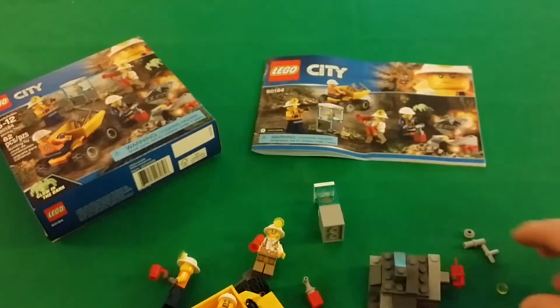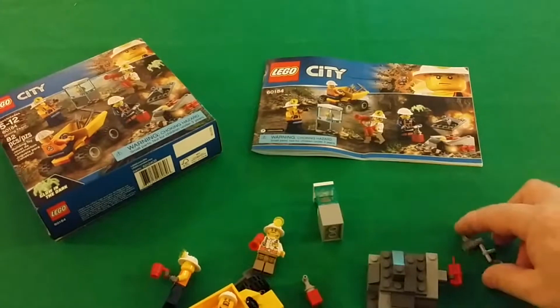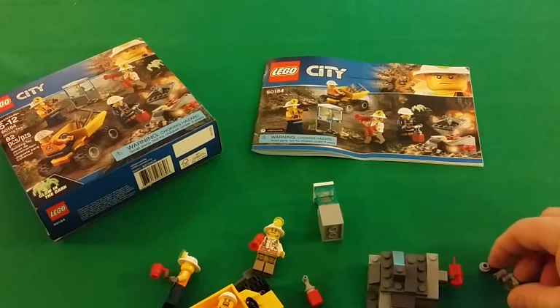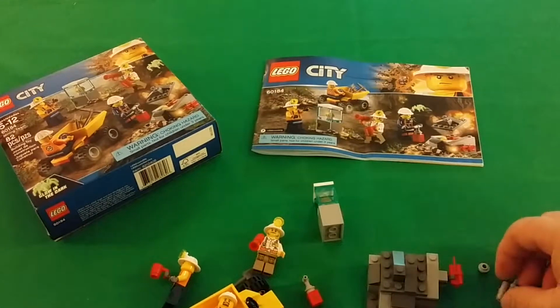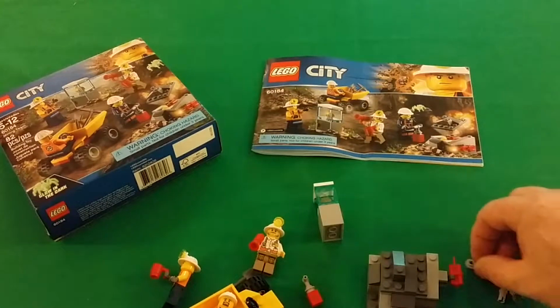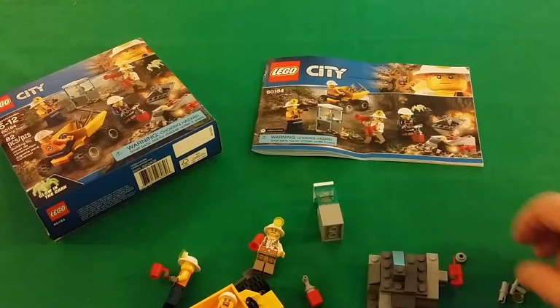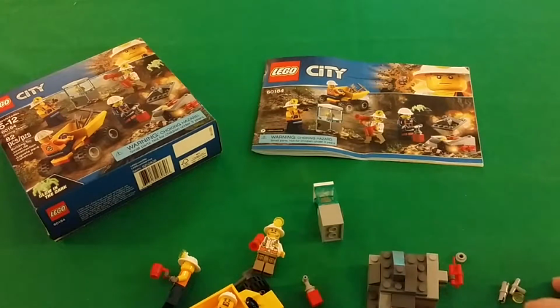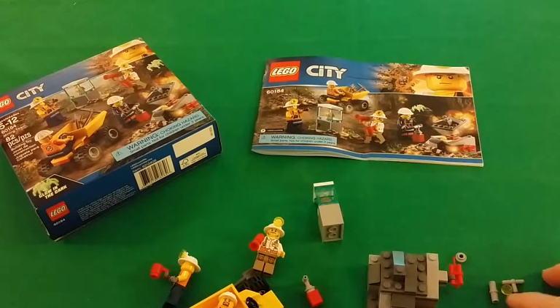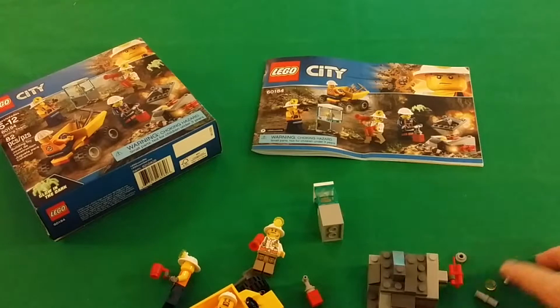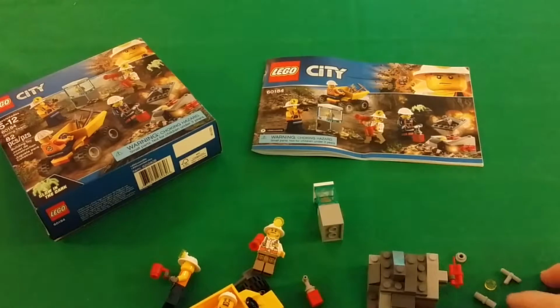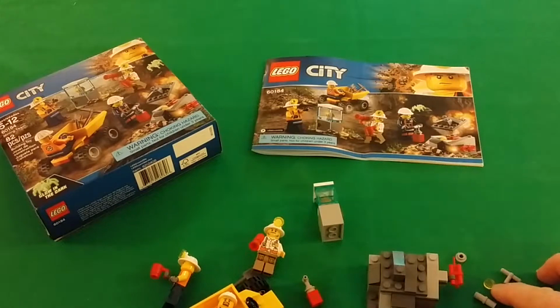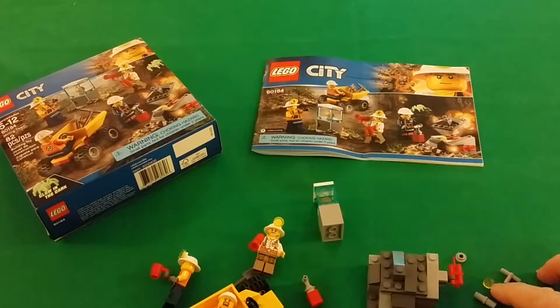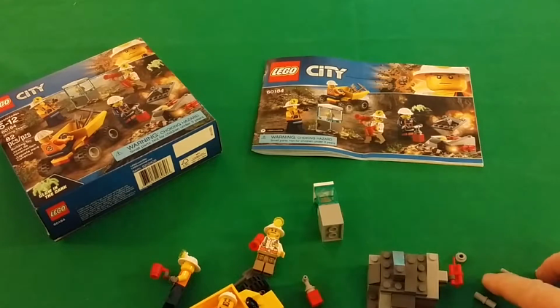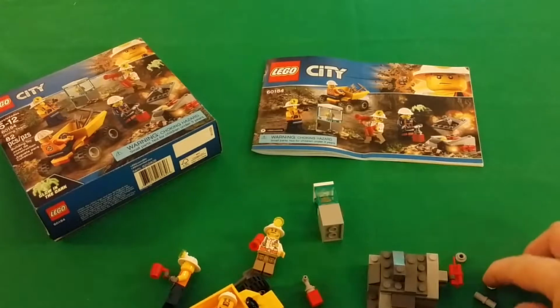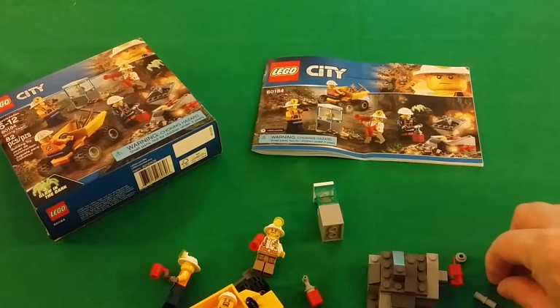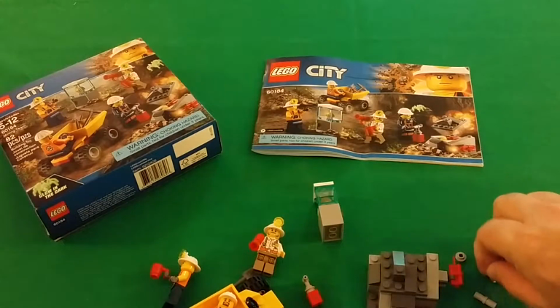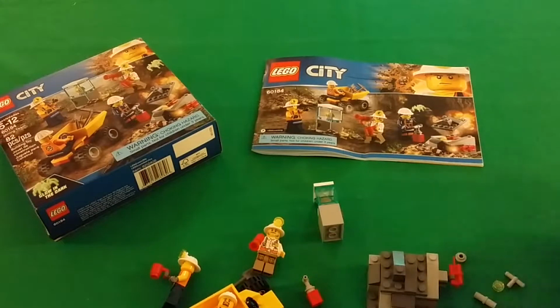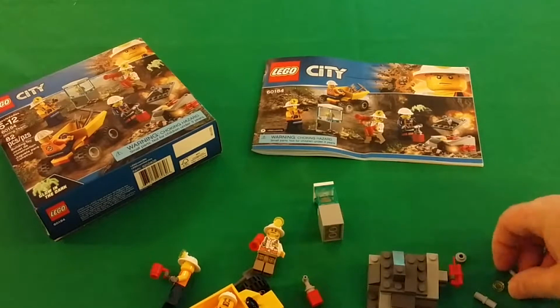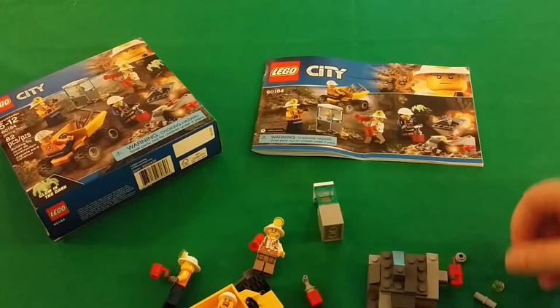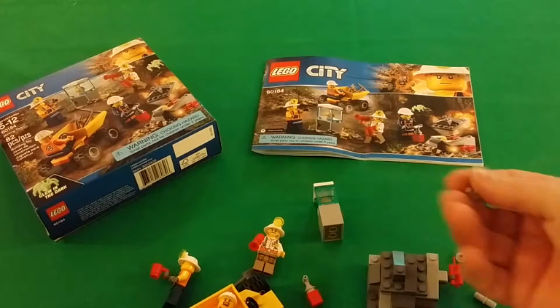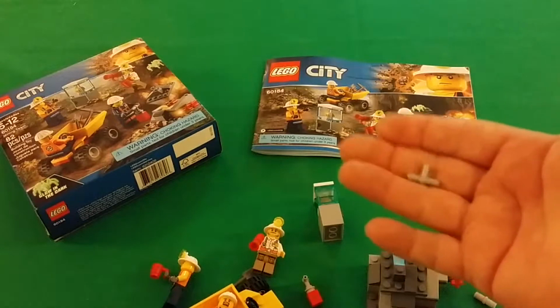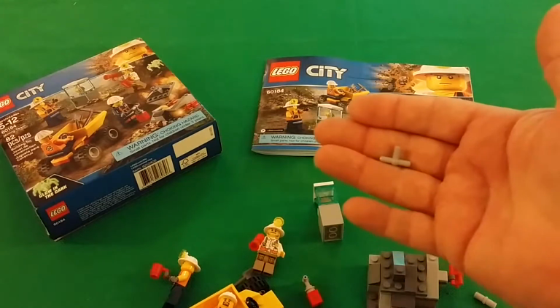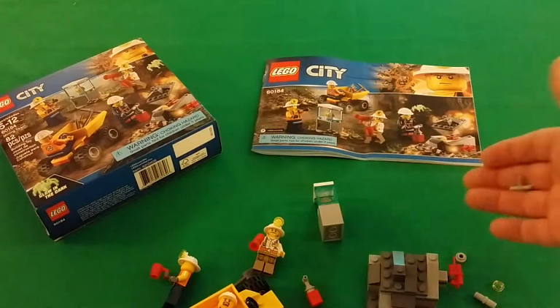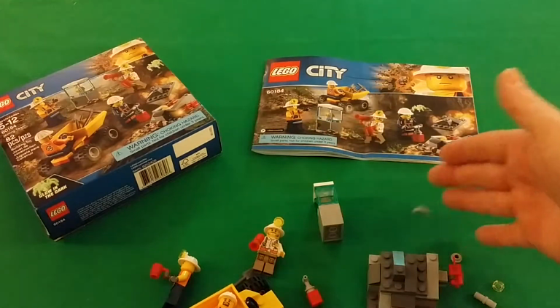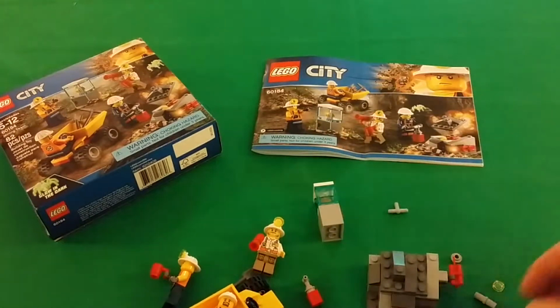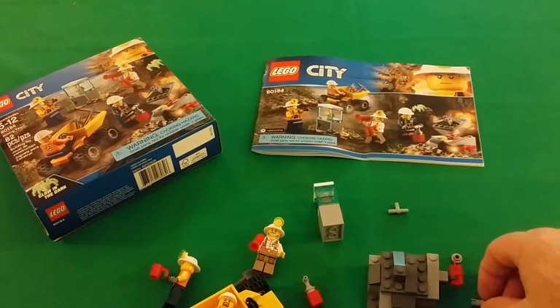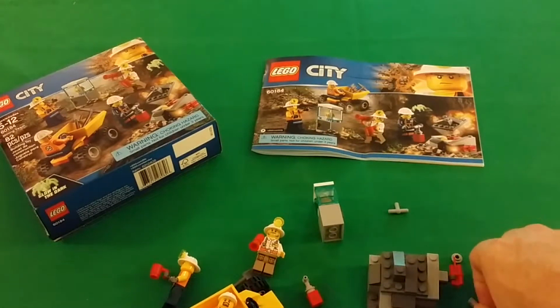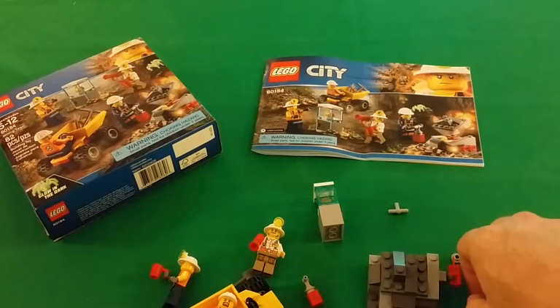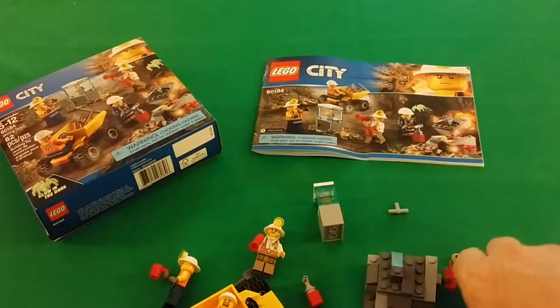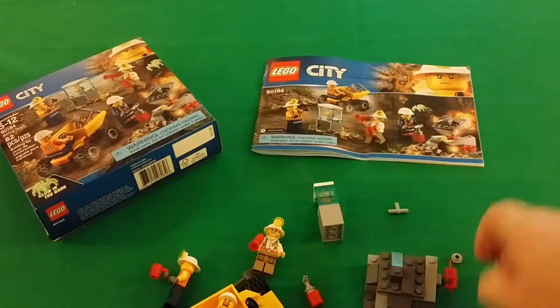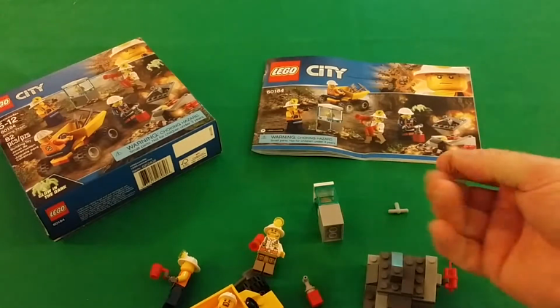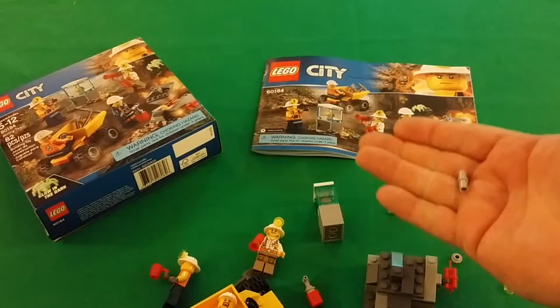These are the extra pieces you get: a one-by-one with a hole in it, a one-by-one tile in trans yellow — I still don't know the official name for that — and a technic pin in light bluish gray.